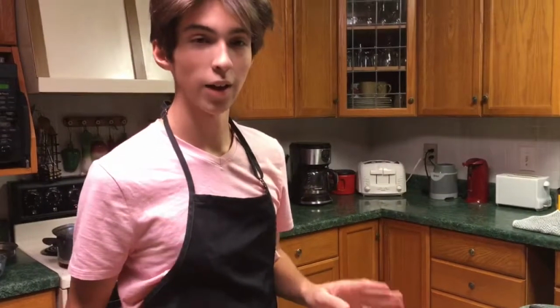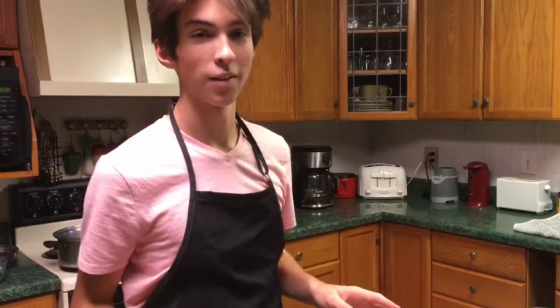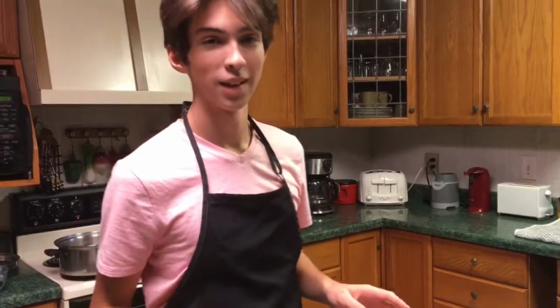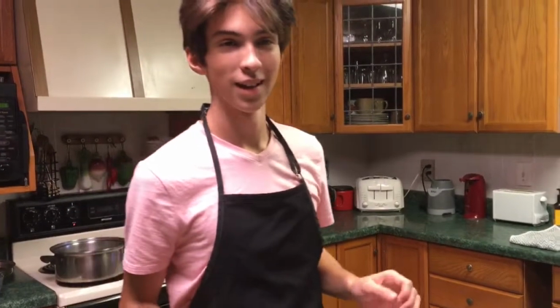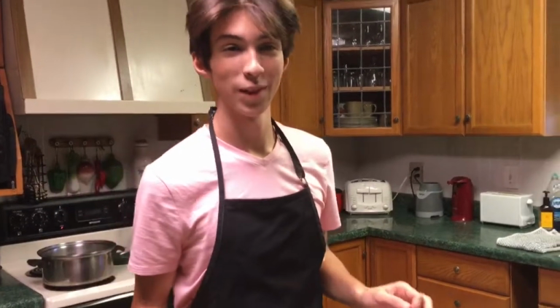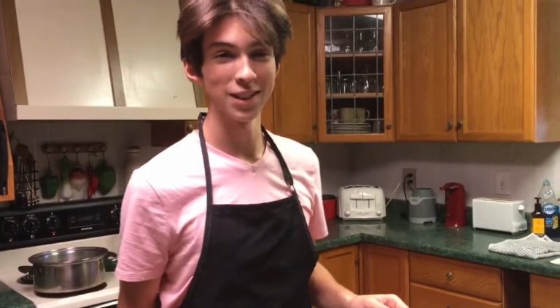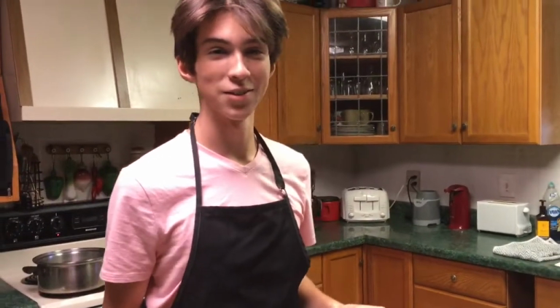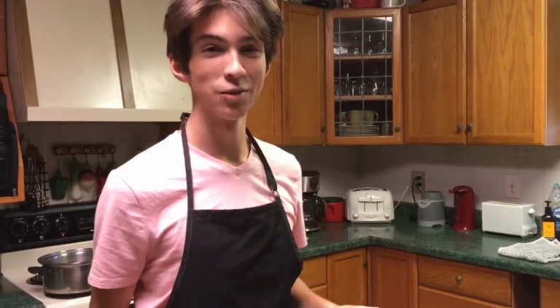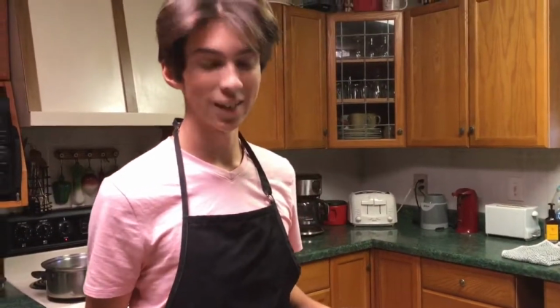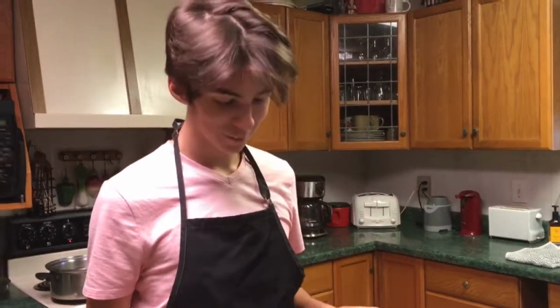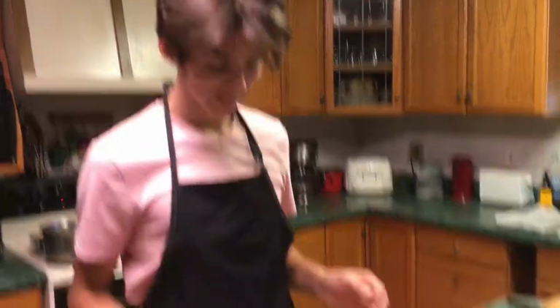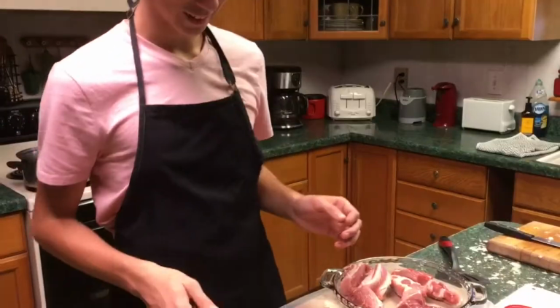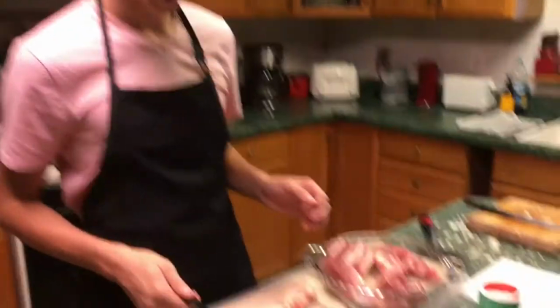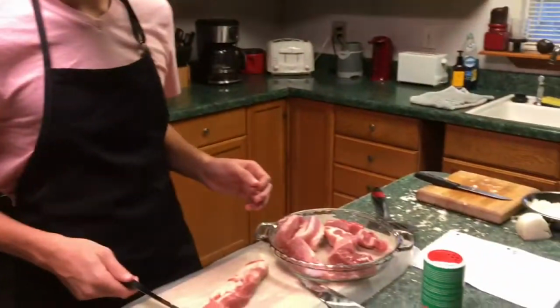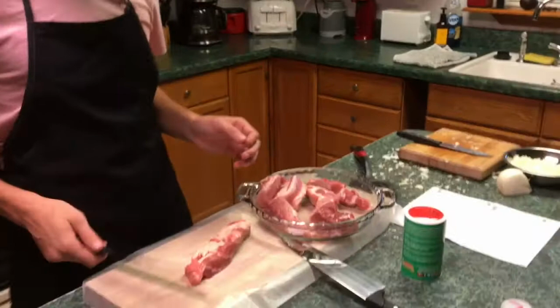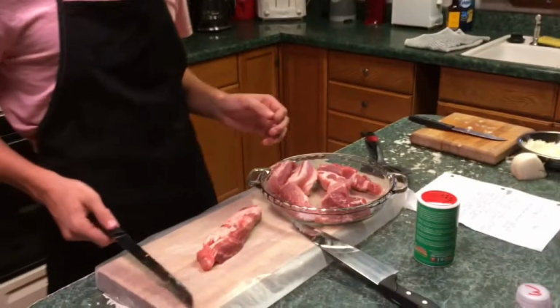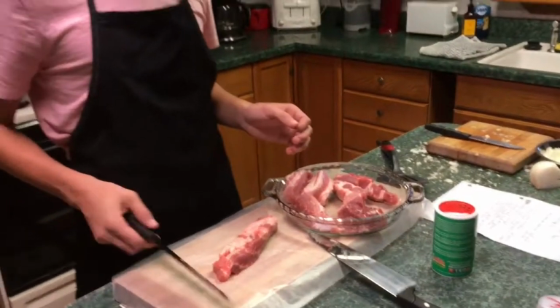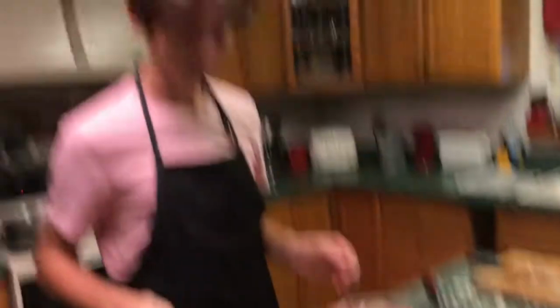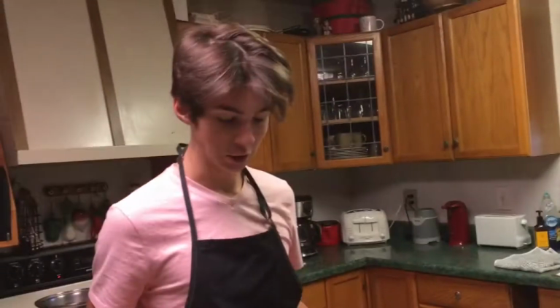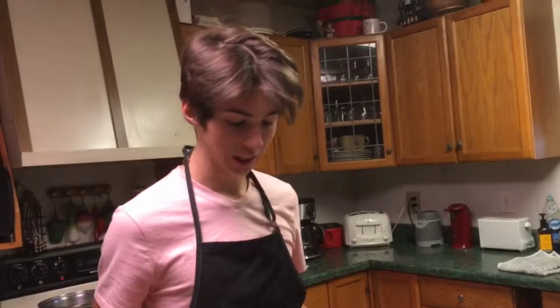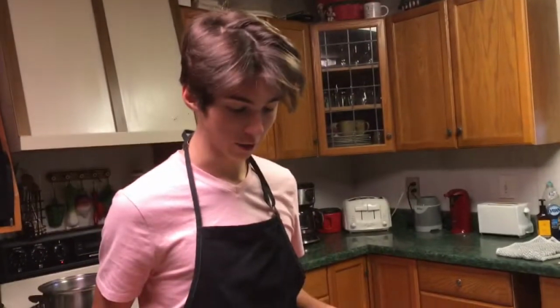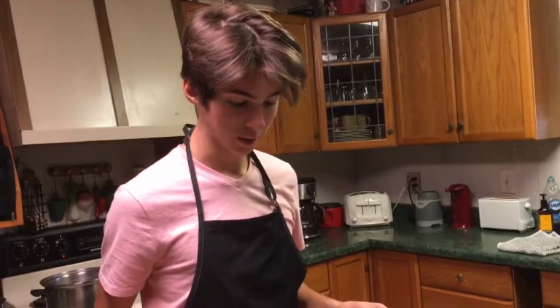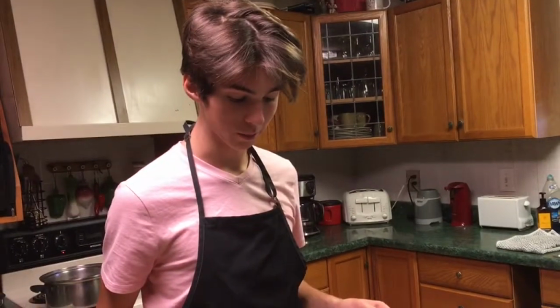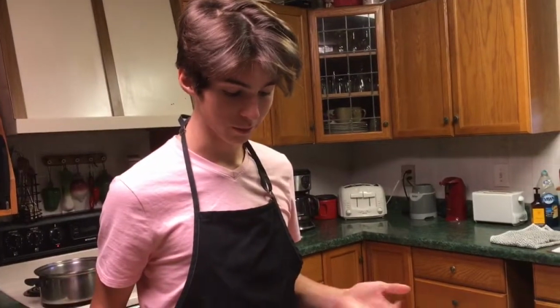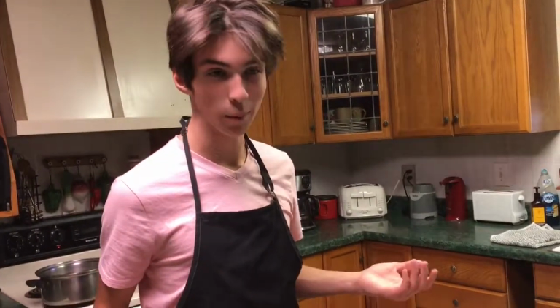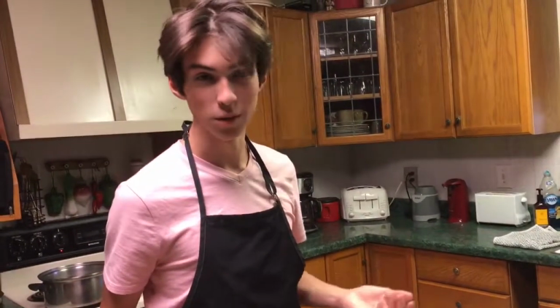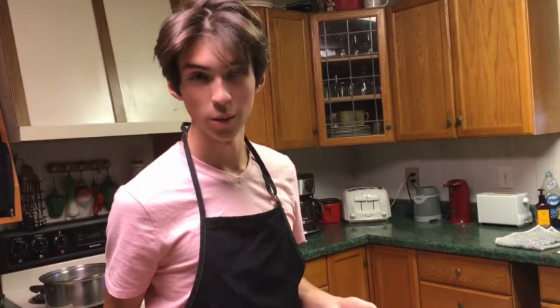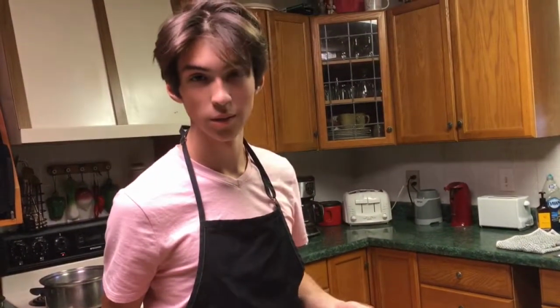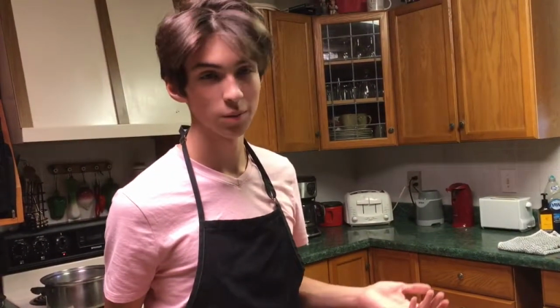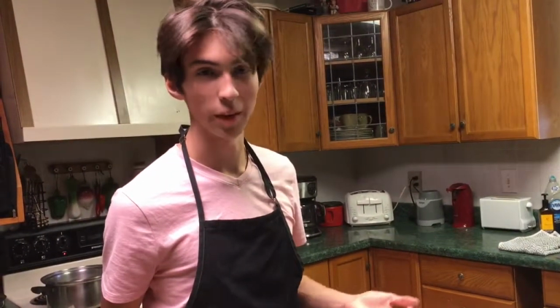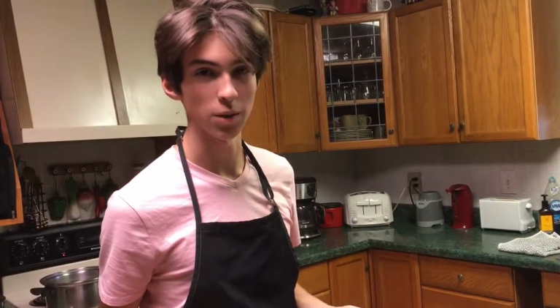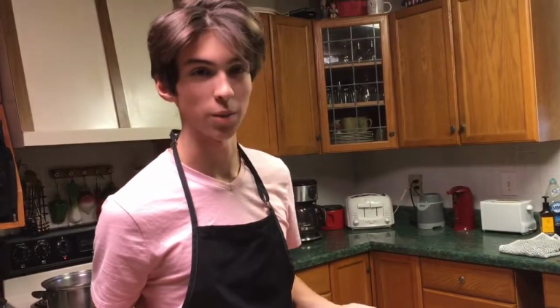Okay, back with another food vlog. Today I'm going to be making country style ribs or backbone stew. It's my grandpa's recipe.